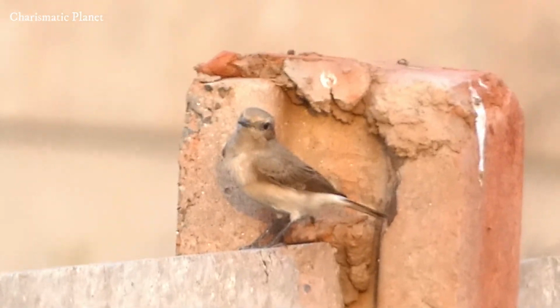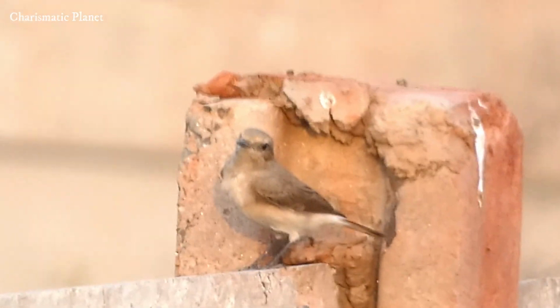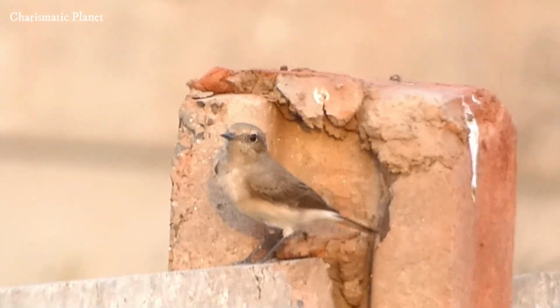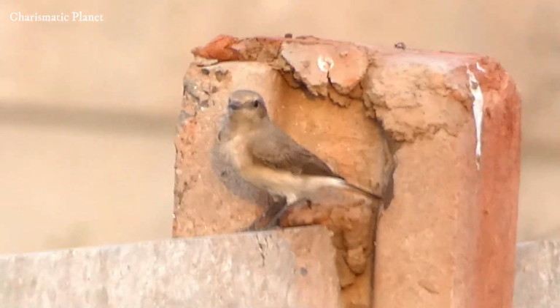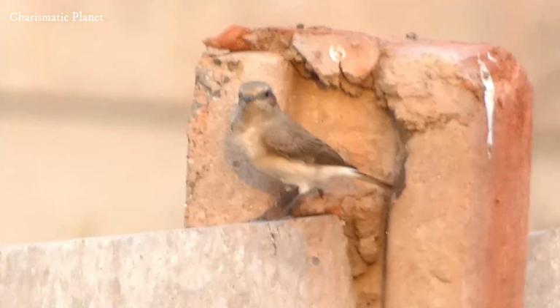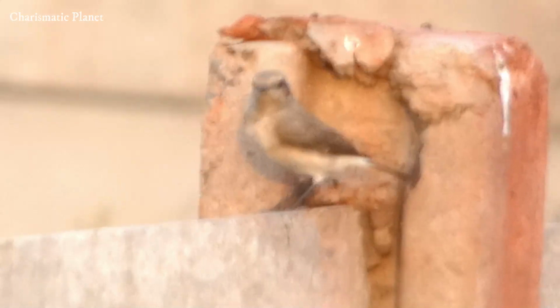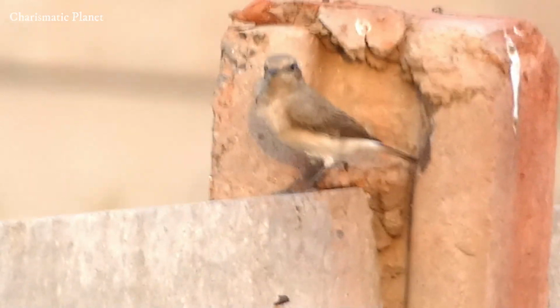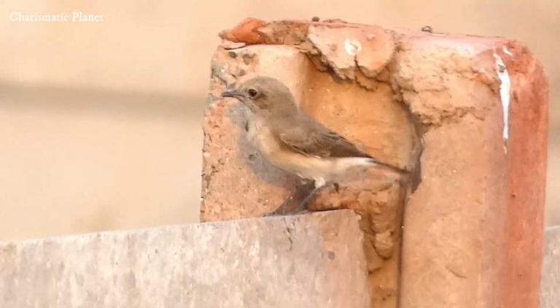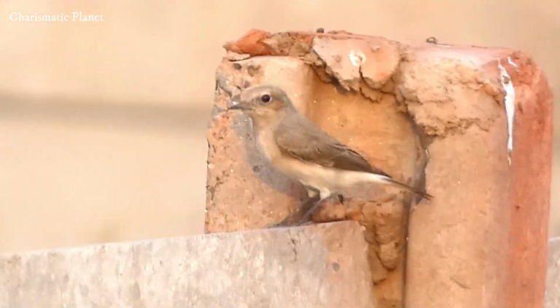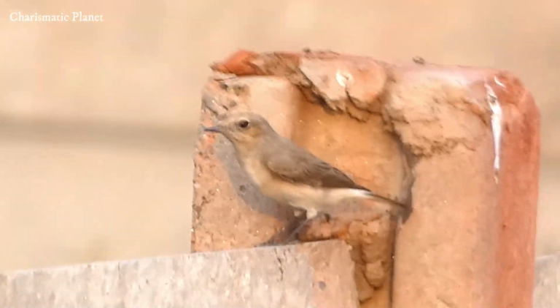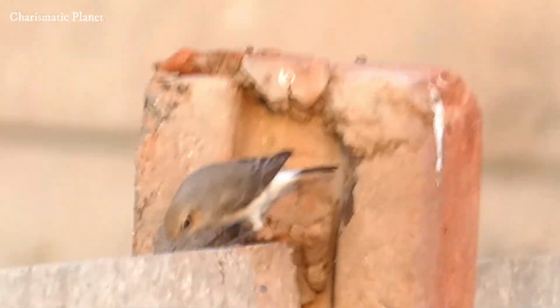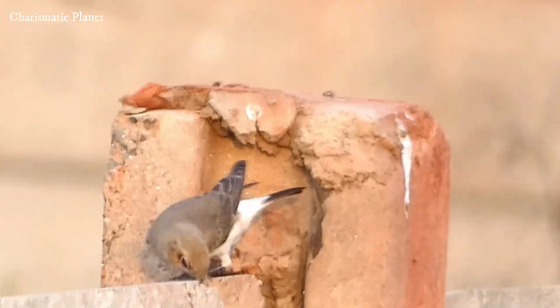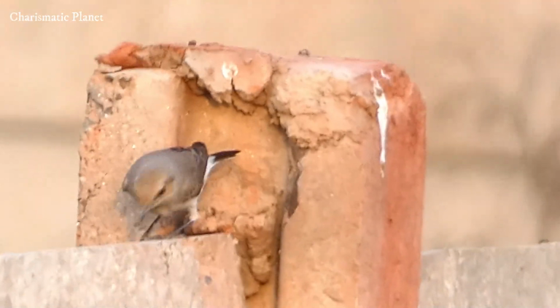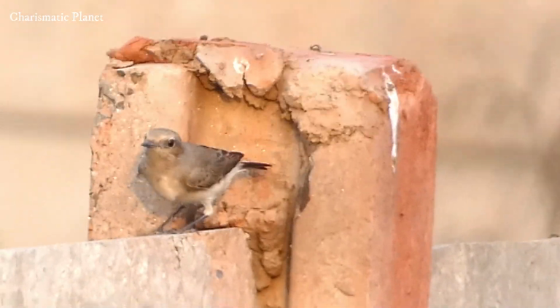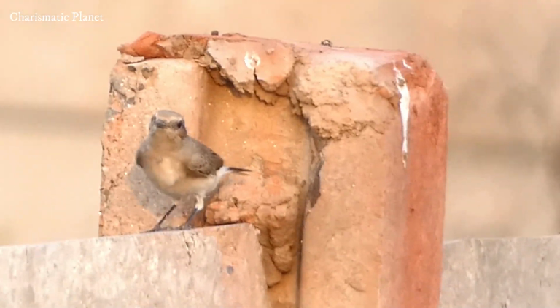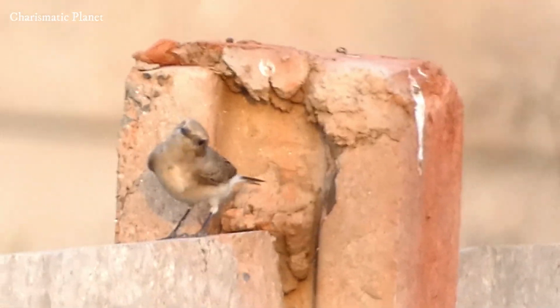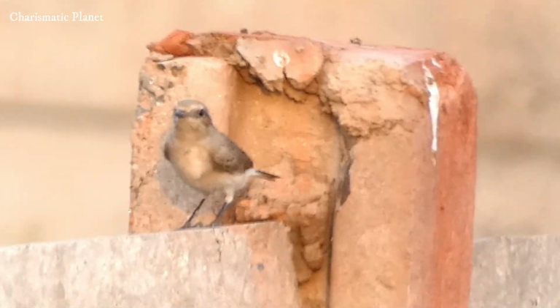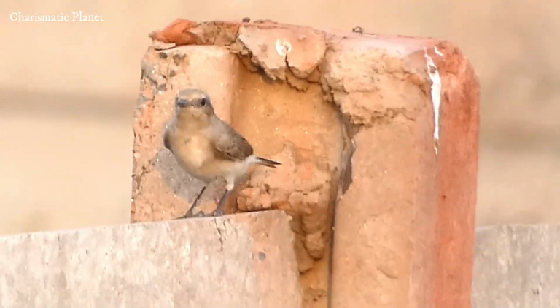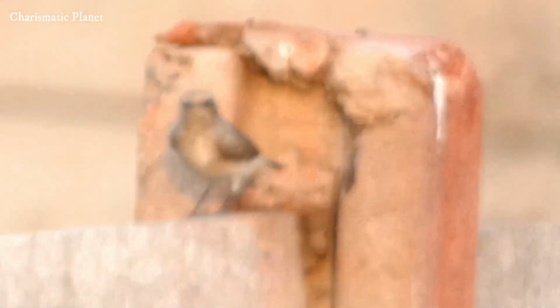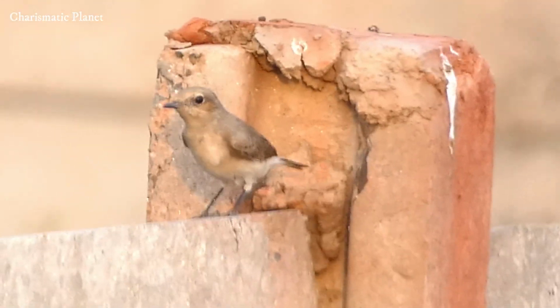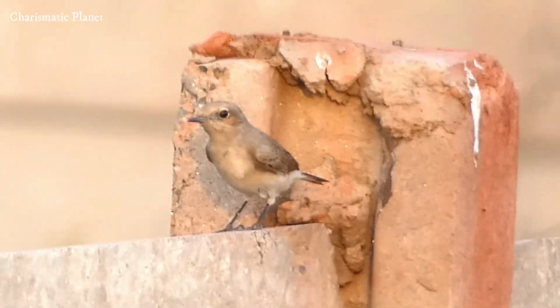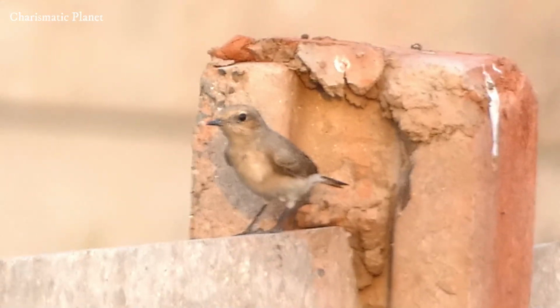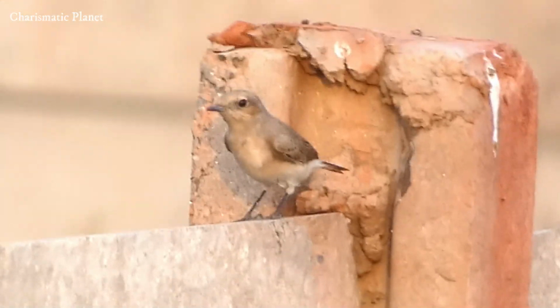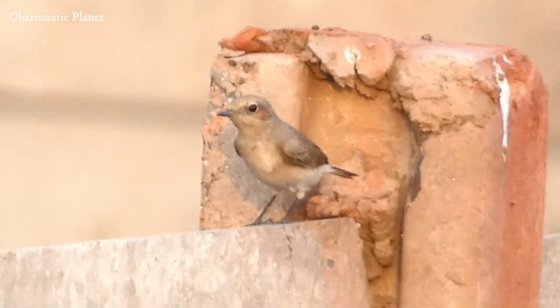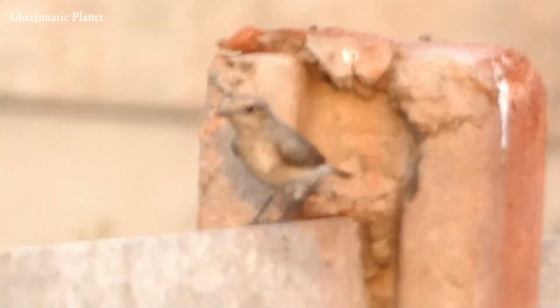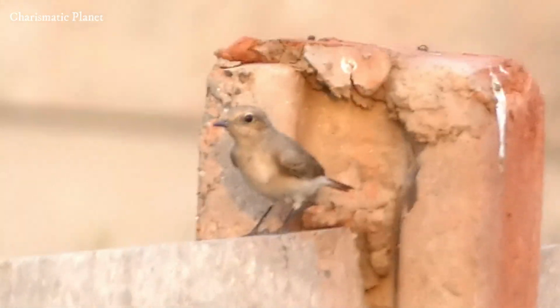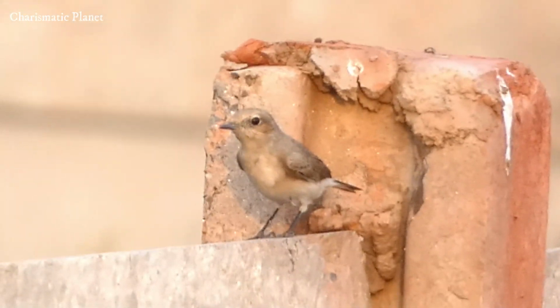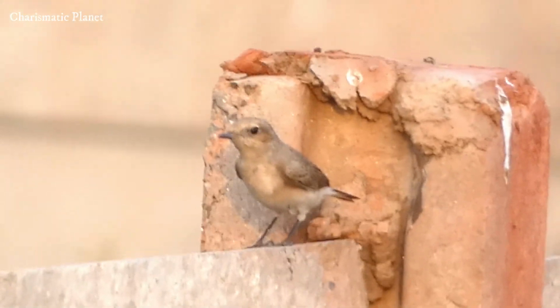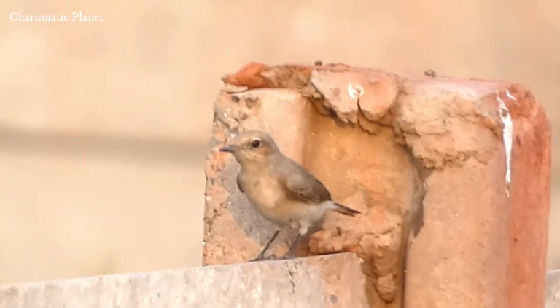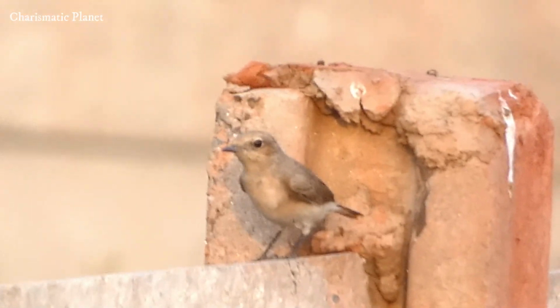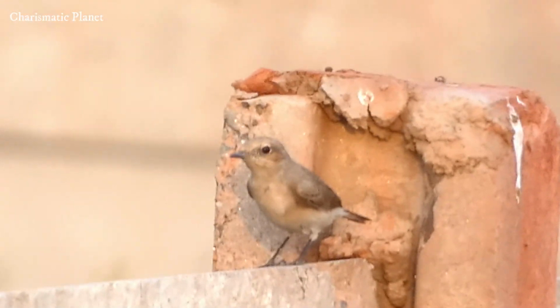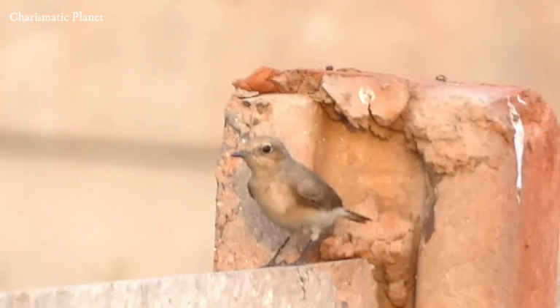The Izabalene veteer feeds primarily on insects, especially ants, beetles, and grasshoppers. It is known to forage on the ground, often hopping and pouncing on its prey.